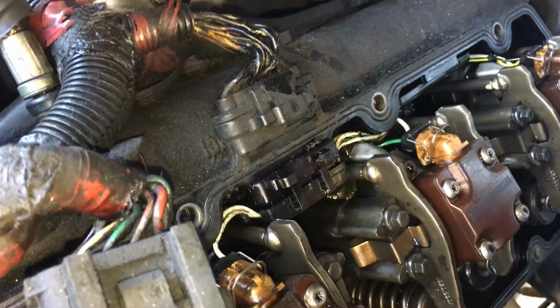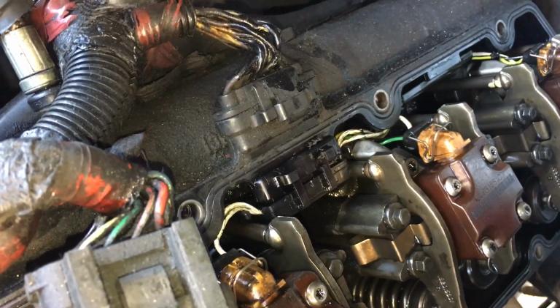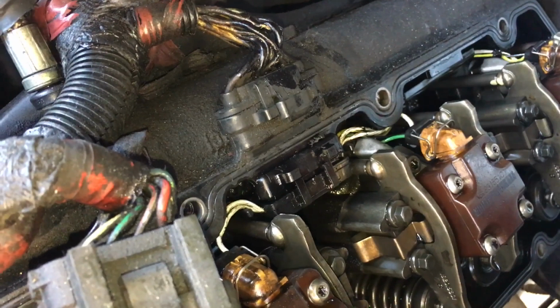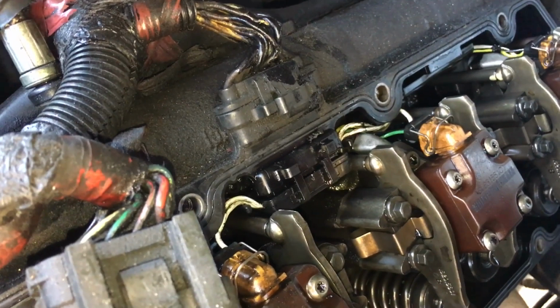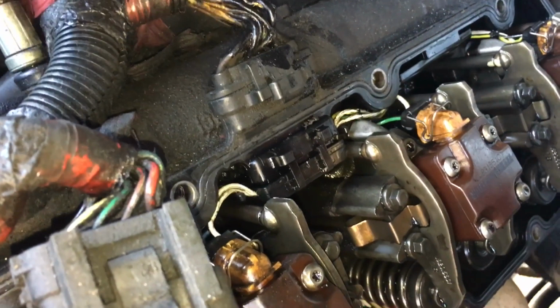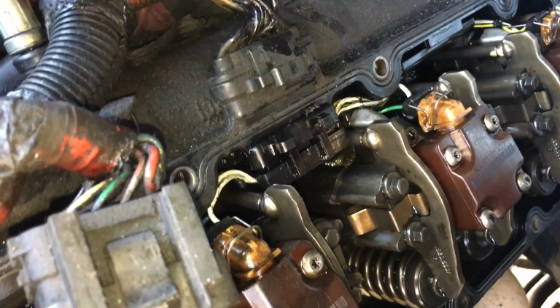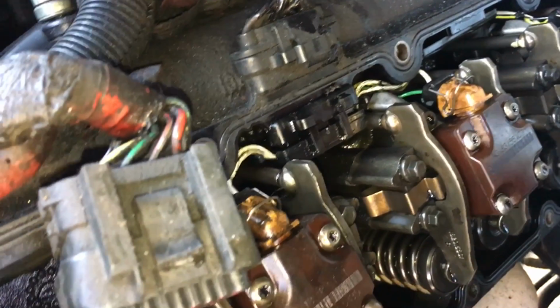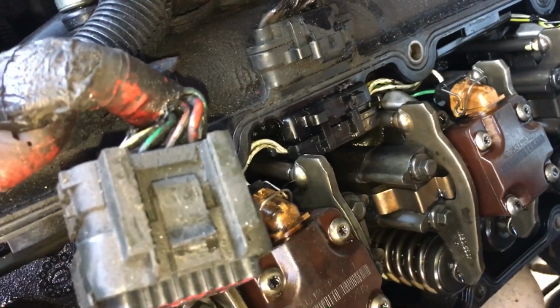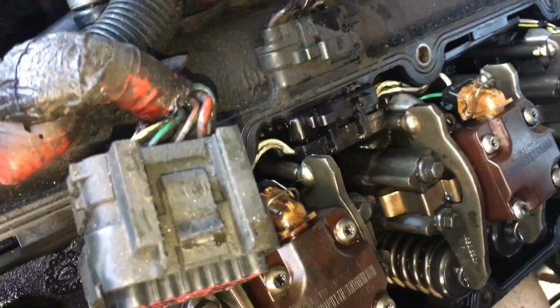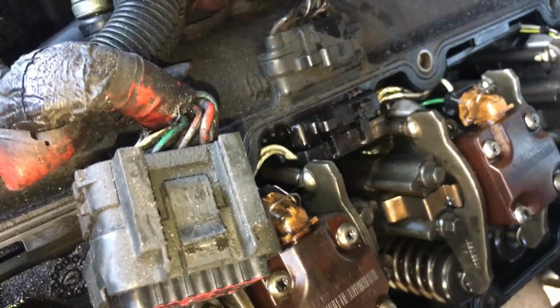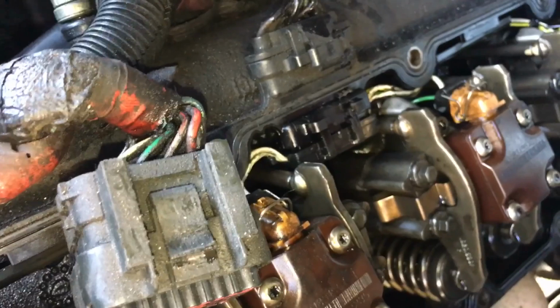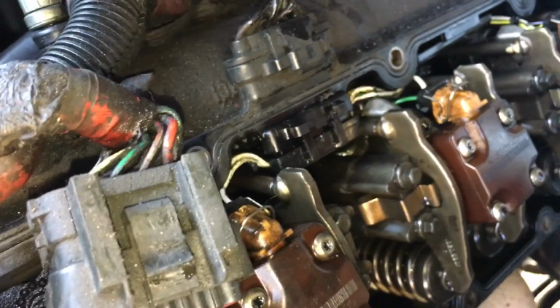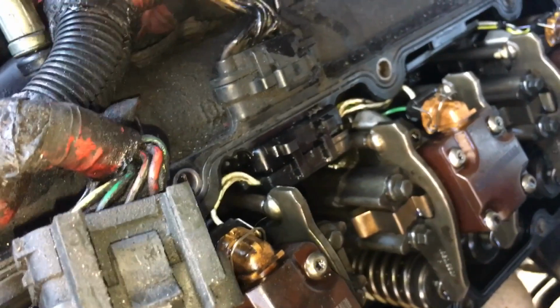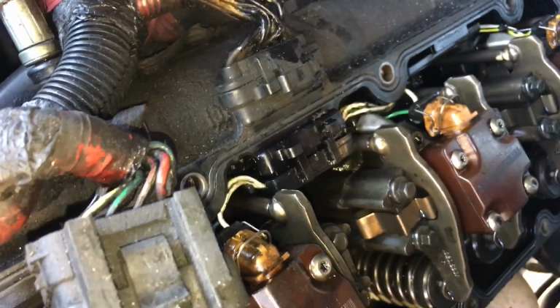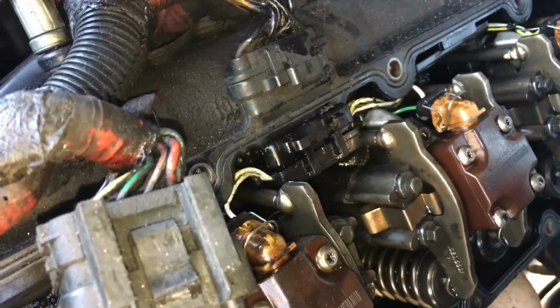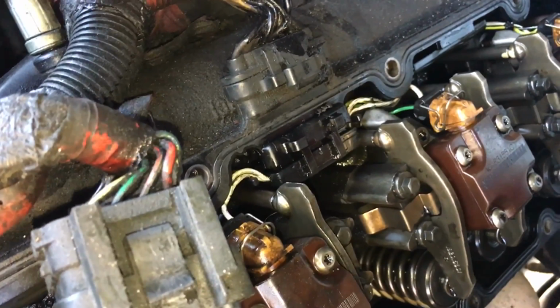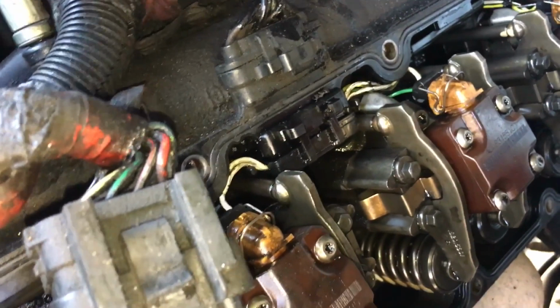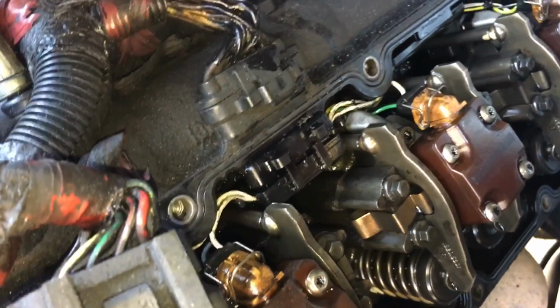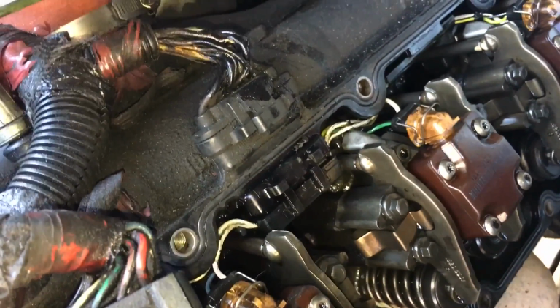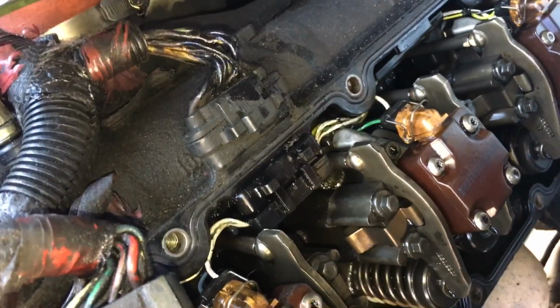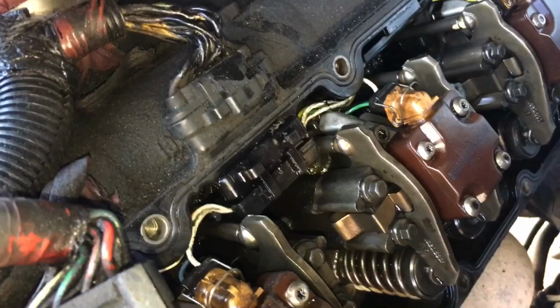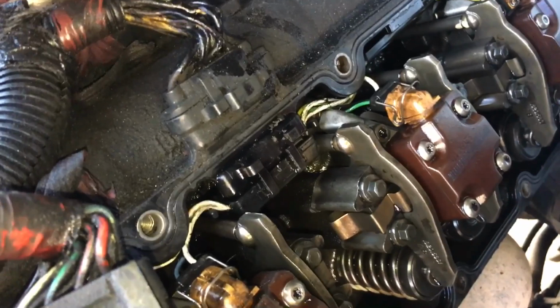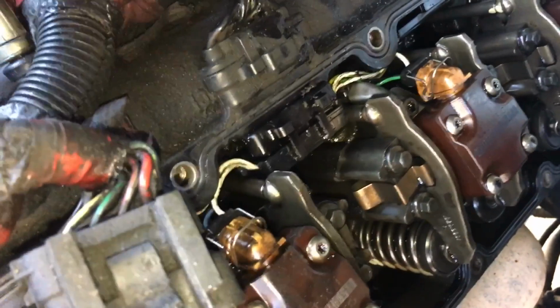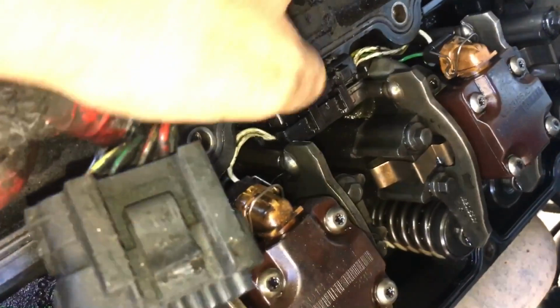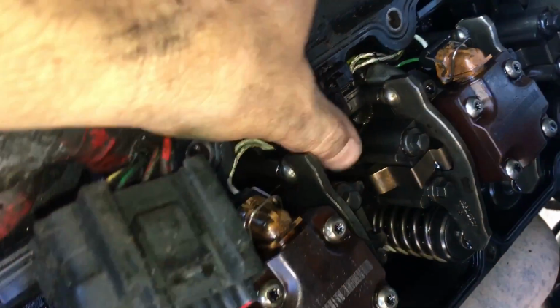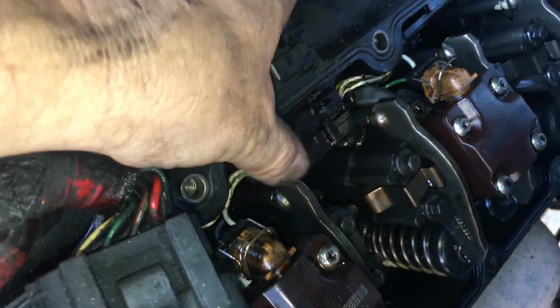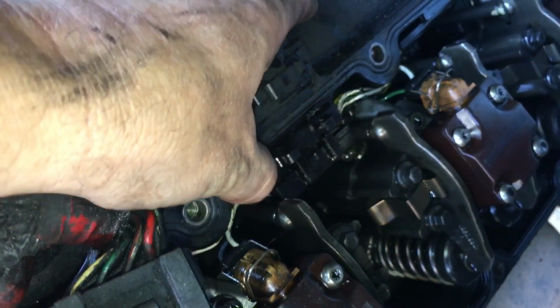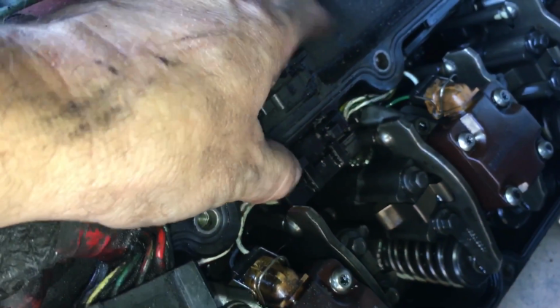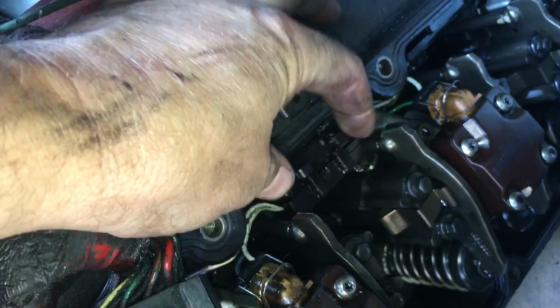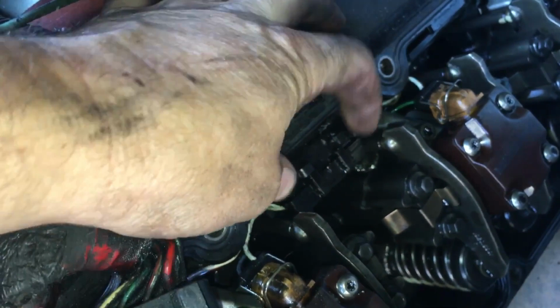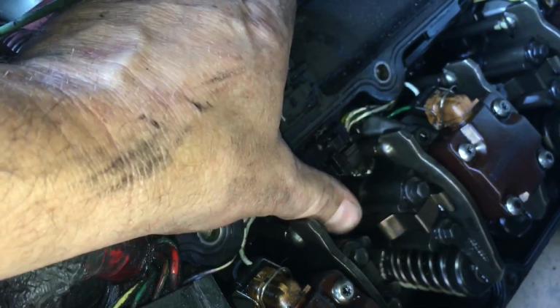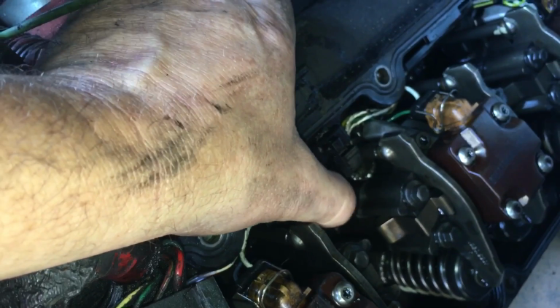My neighbor's 7.3 Ford was acting like it was running on four cylinders — like someone who lost a few injectors. We figured it was probably this valve cover gasket where they've got the wiring harness coming through. You can see that little crack, that little edge in there.